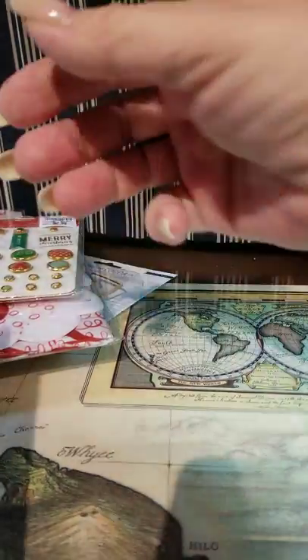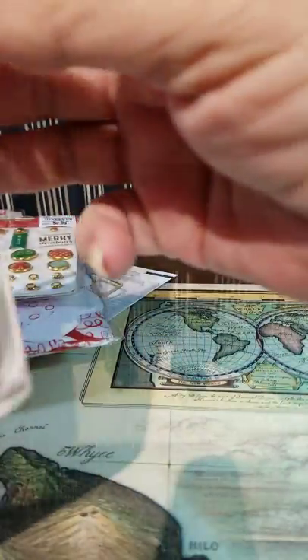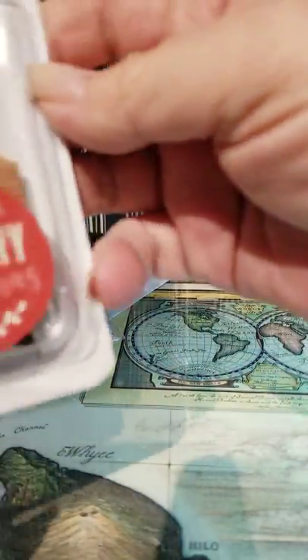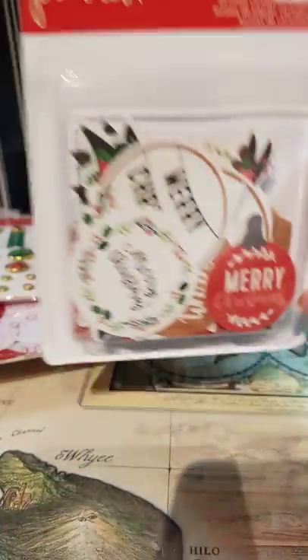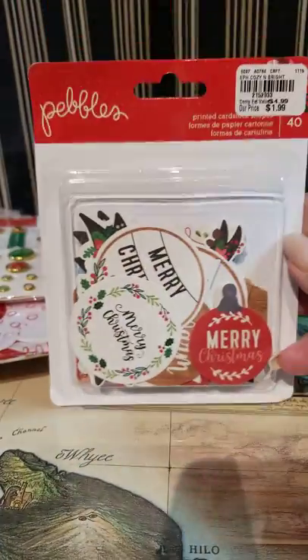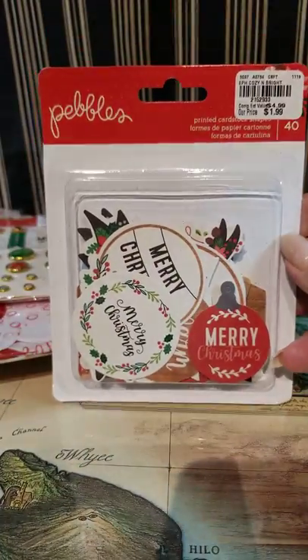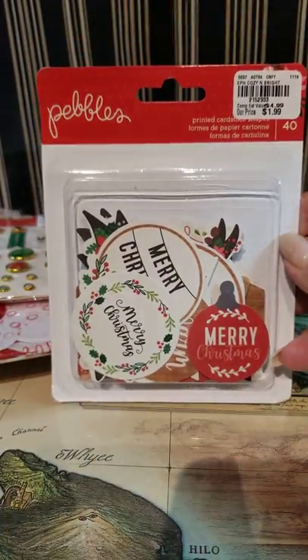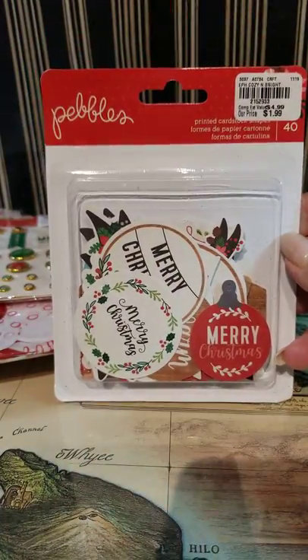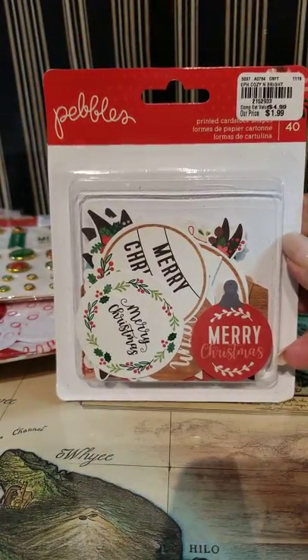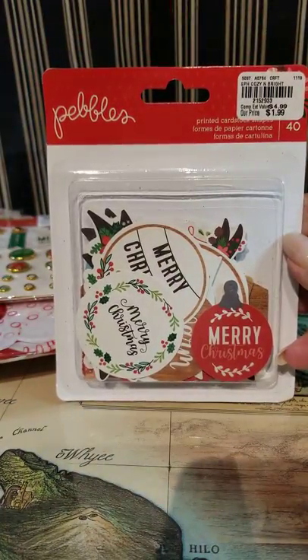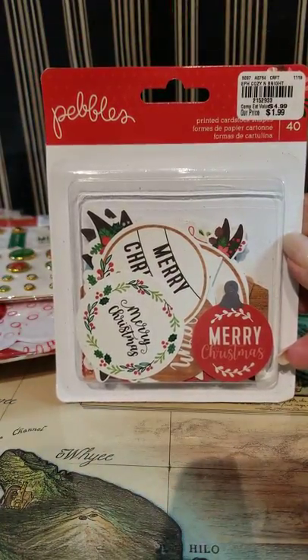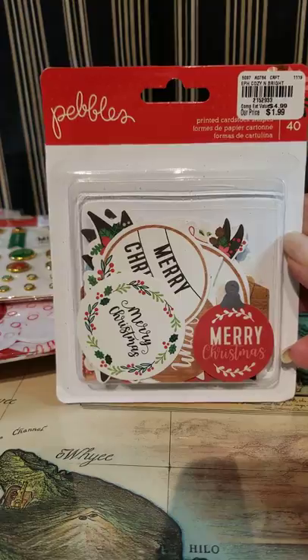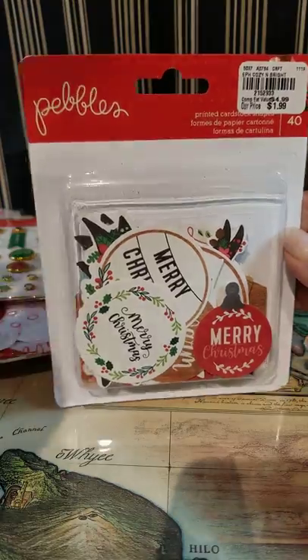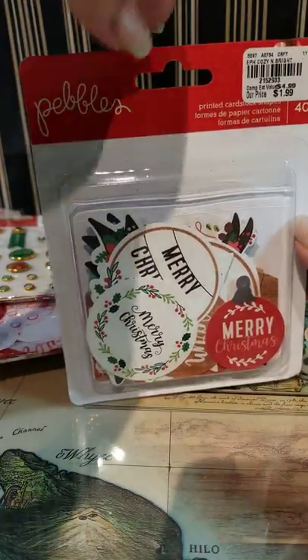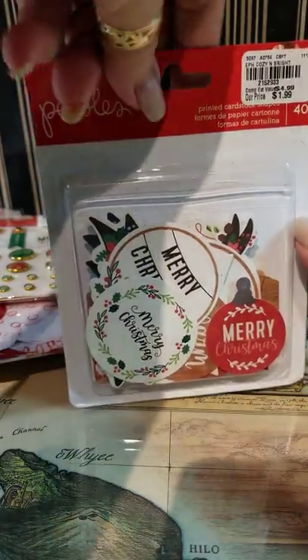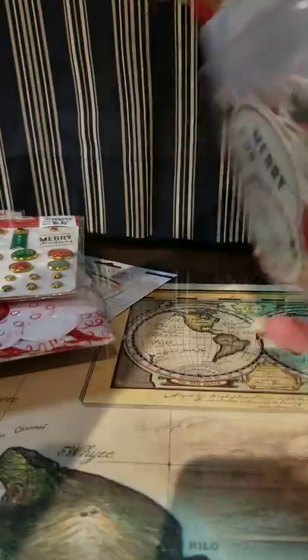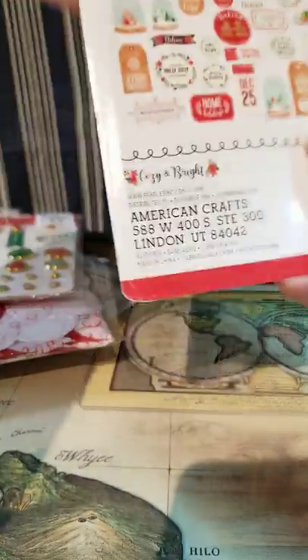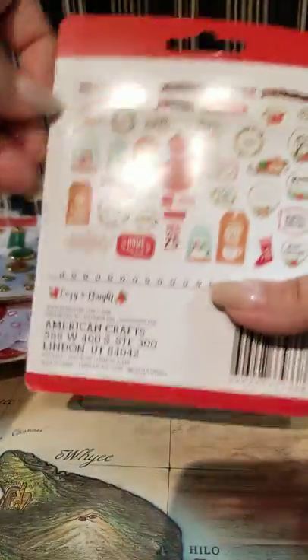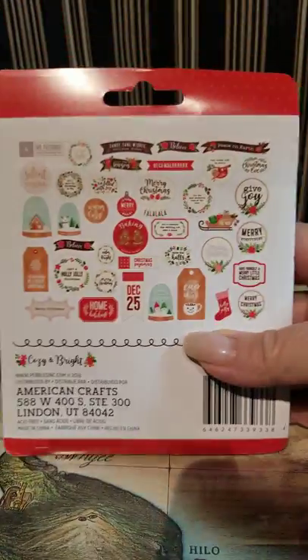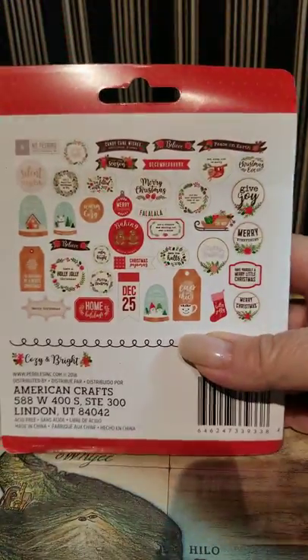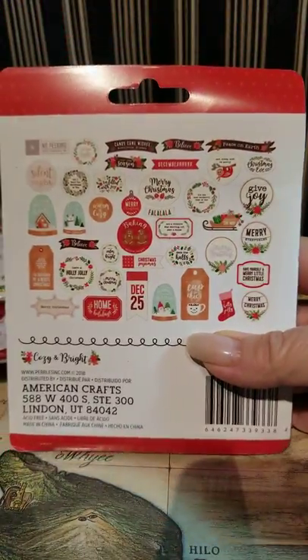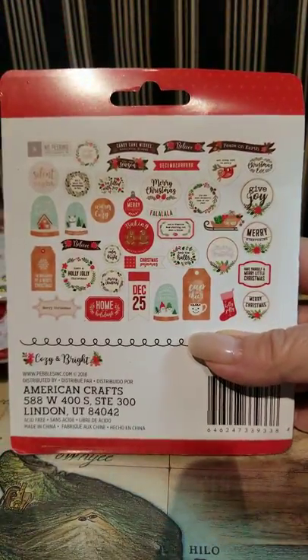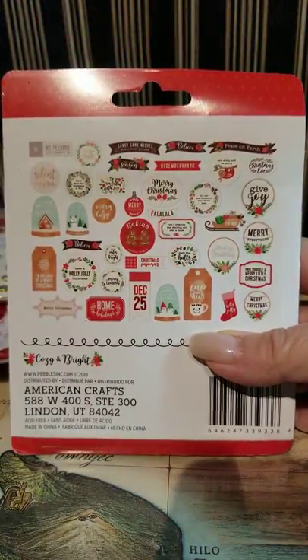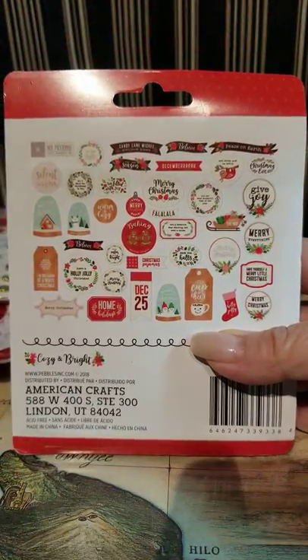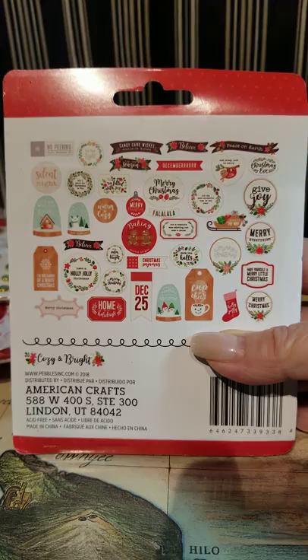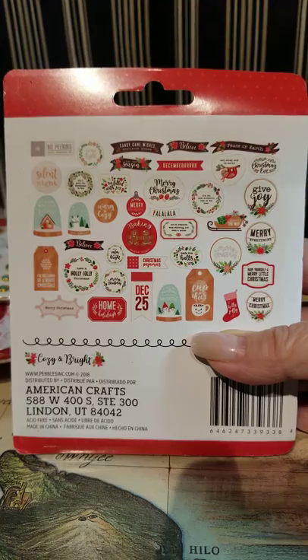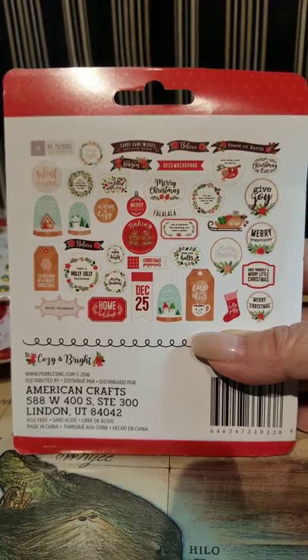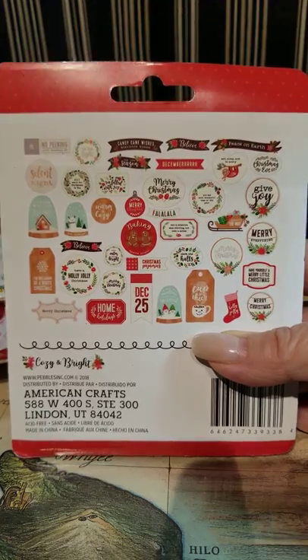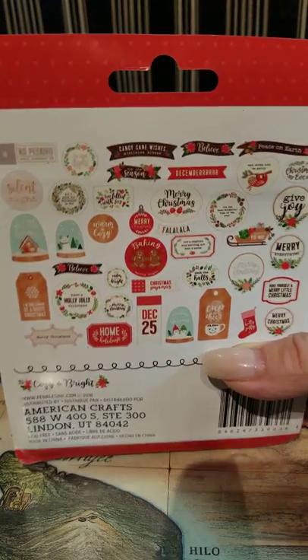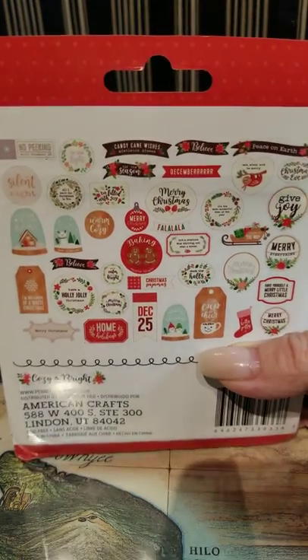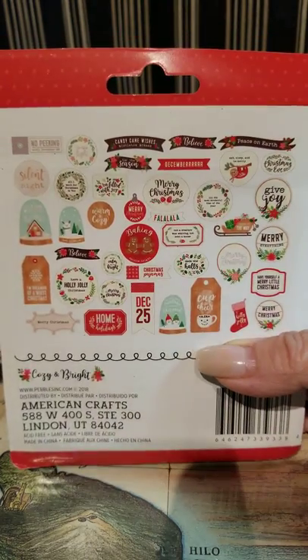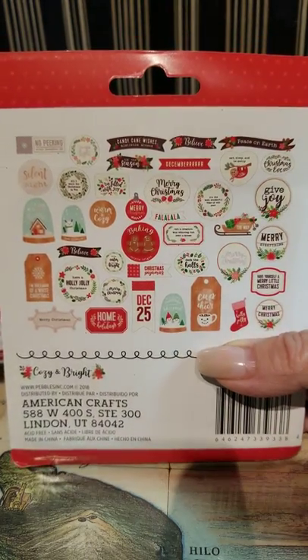The new Pebbles Christmas — I'm not really into the paper stuff, but the Christmas ephemera is fun, so I picked this up with the brads. I could use them for a lot of different things. And then I got the ephemera cardstock for $1.99 — I could even use these for gift tags if need be.